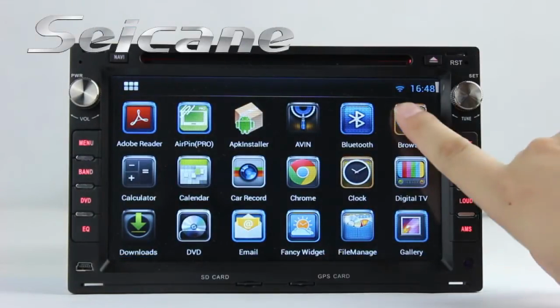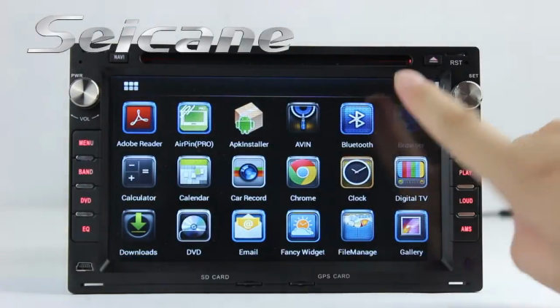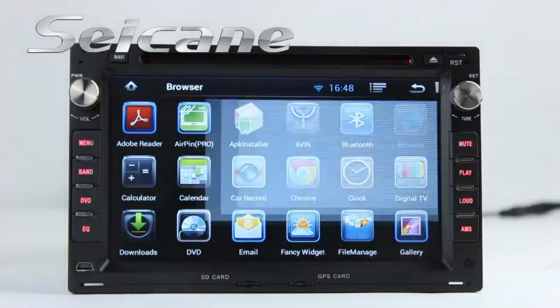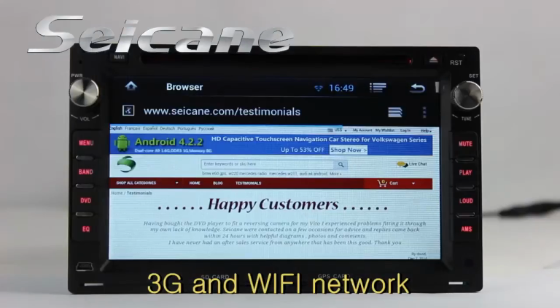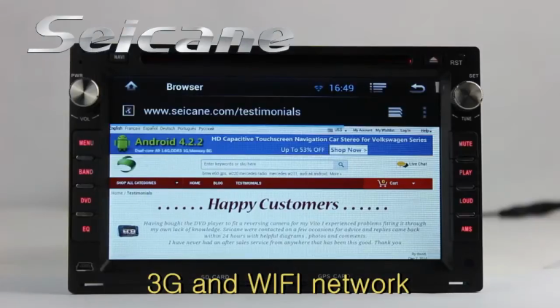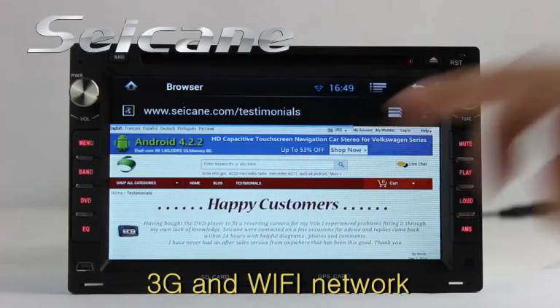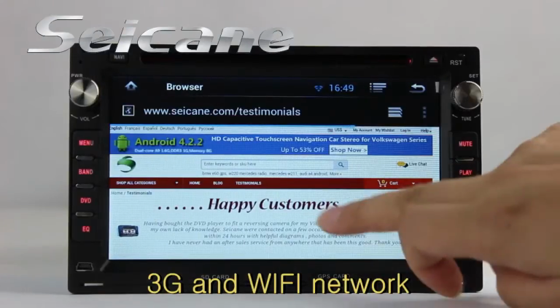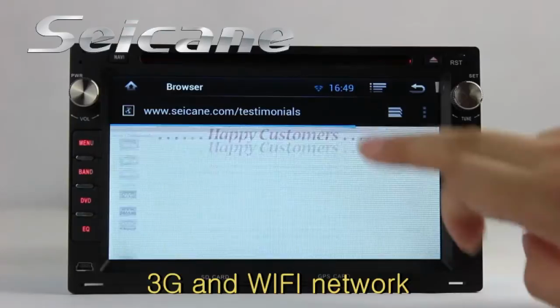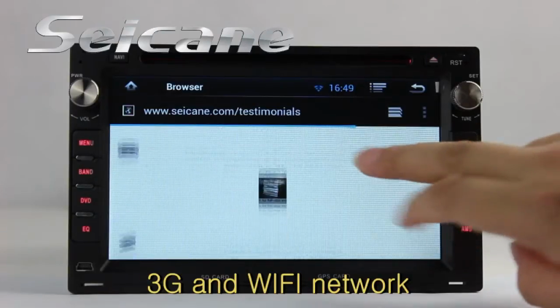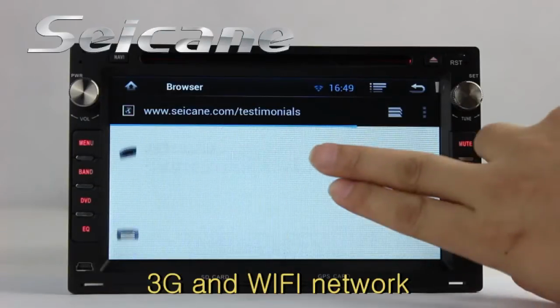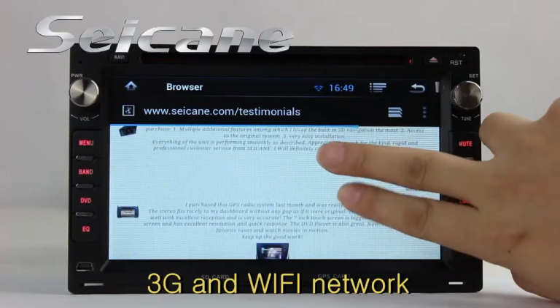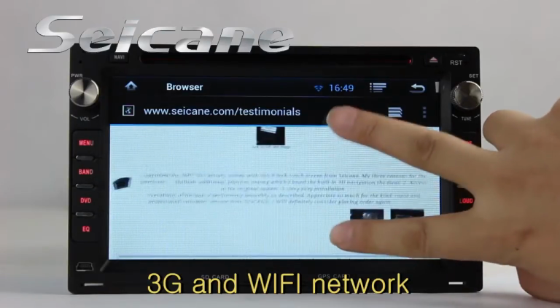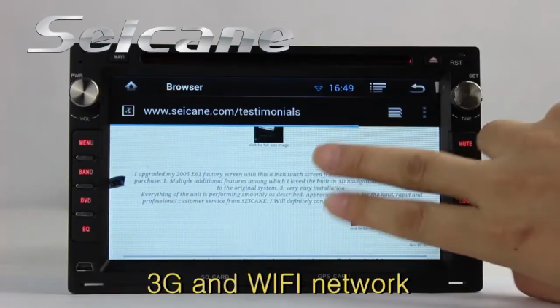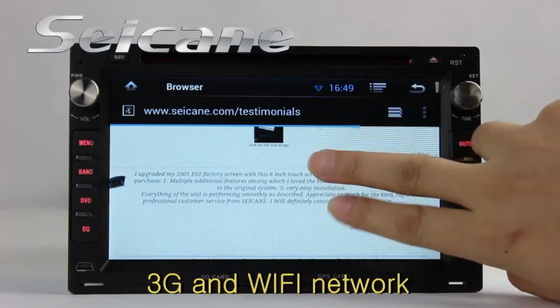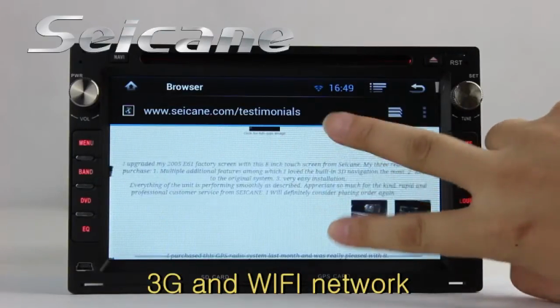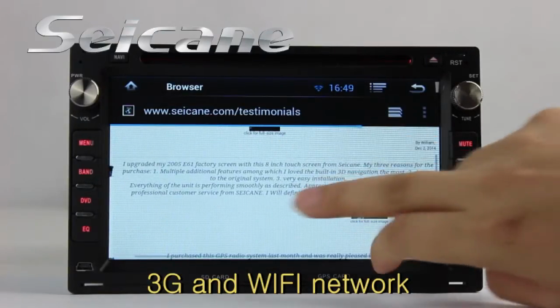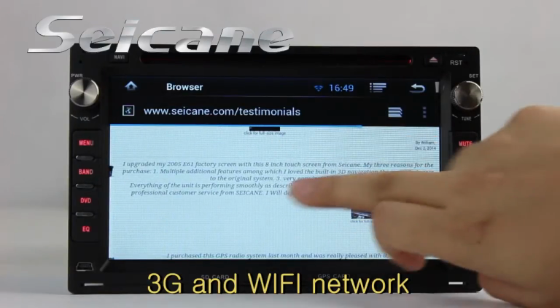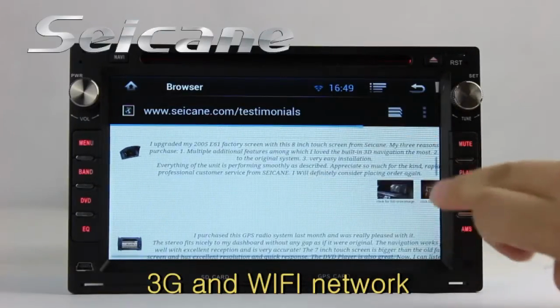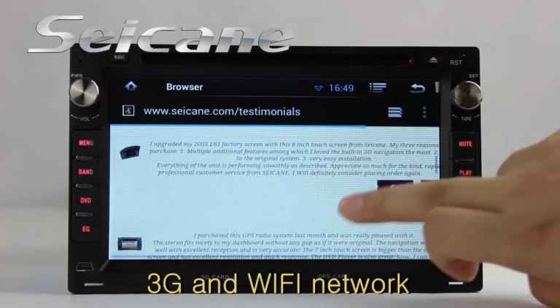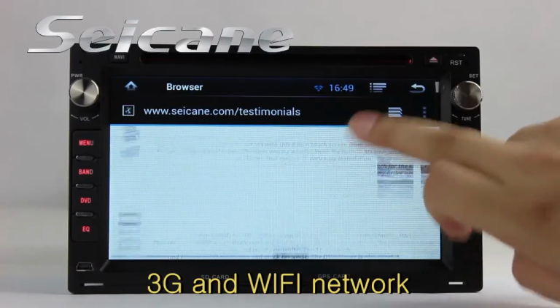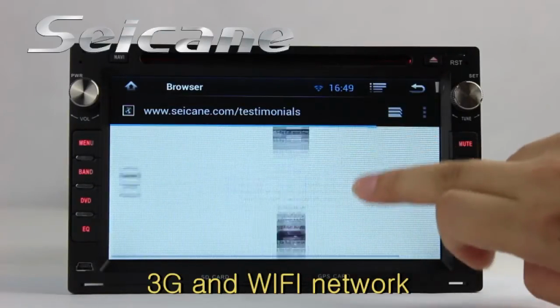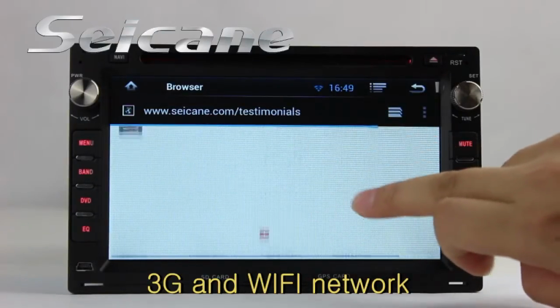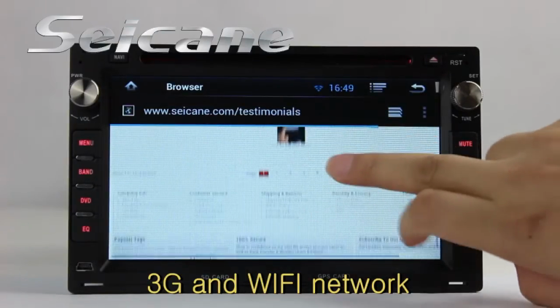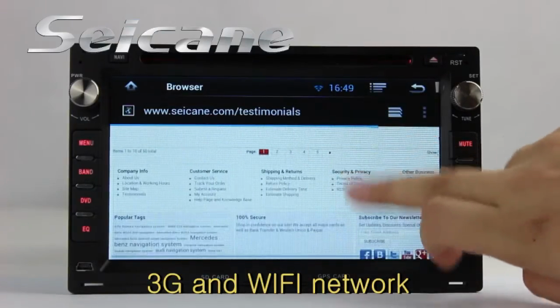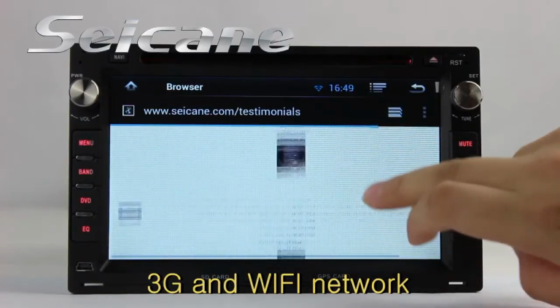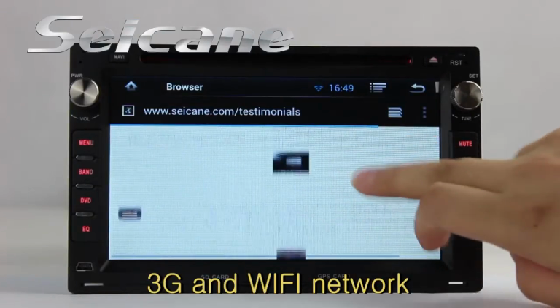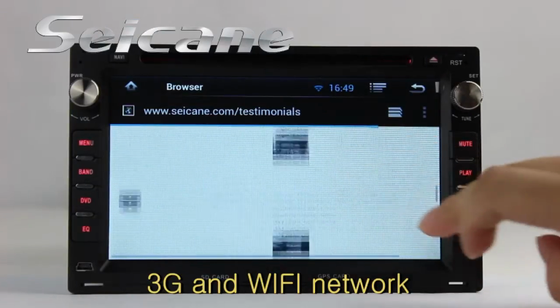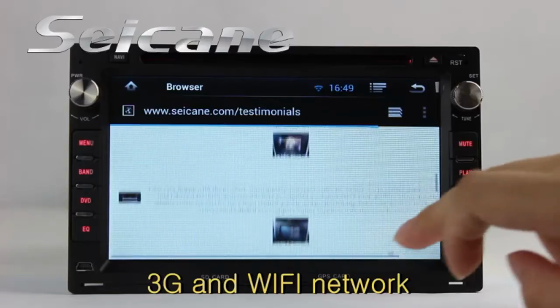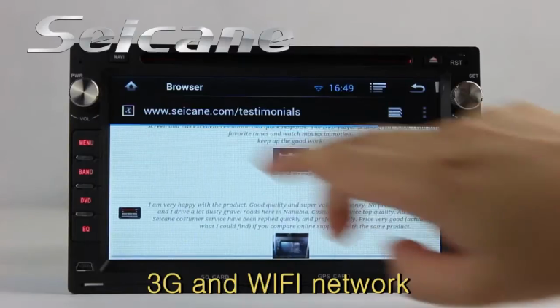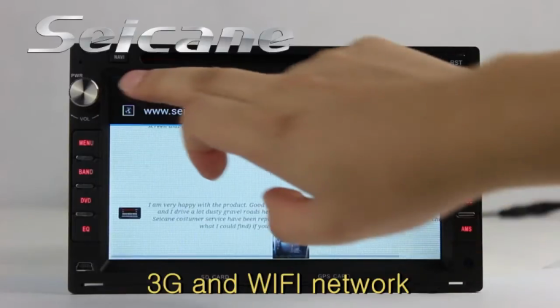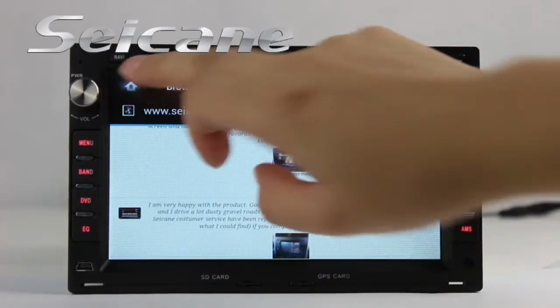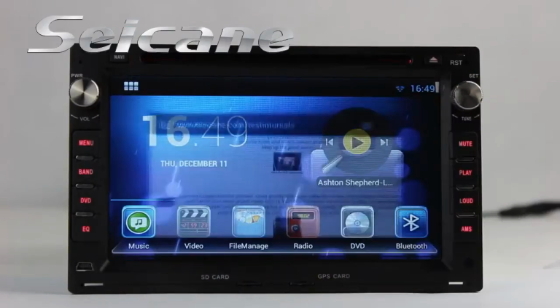Search on the internet using the Wi-Fi or 3G function. You can set a Wi-Fi hotspot on your cell phone and connect this unit to your phone.